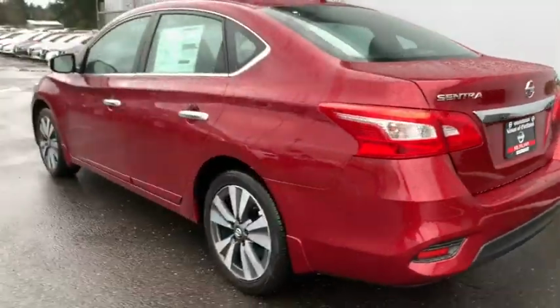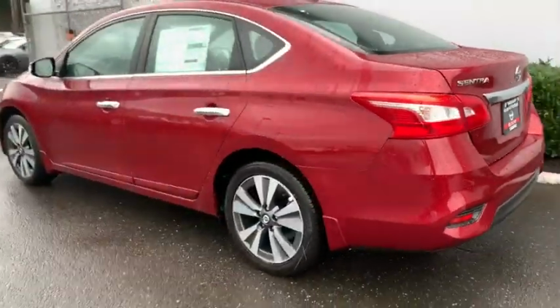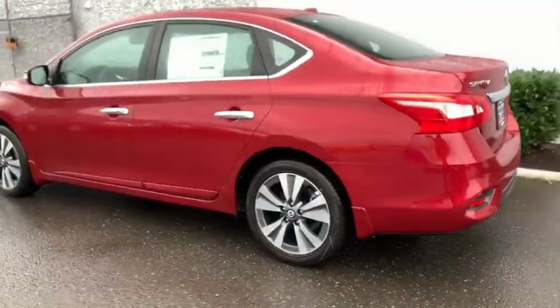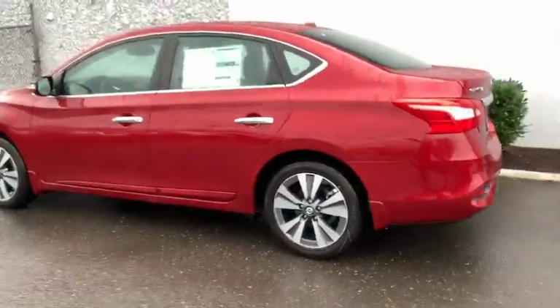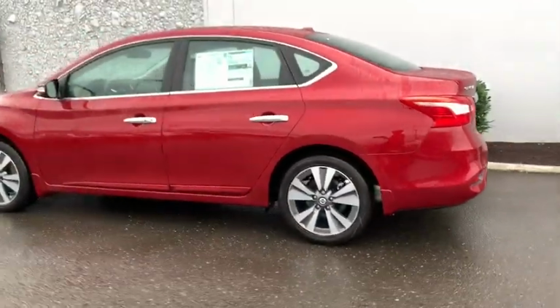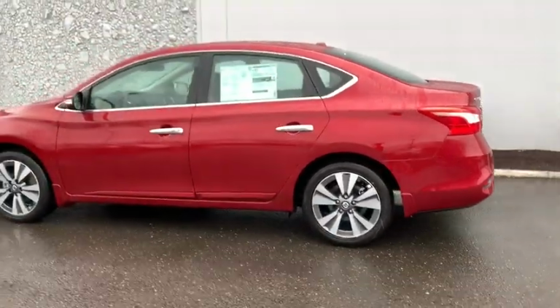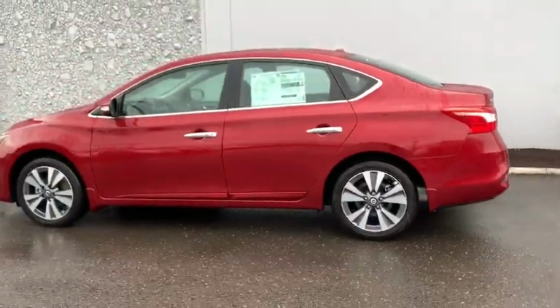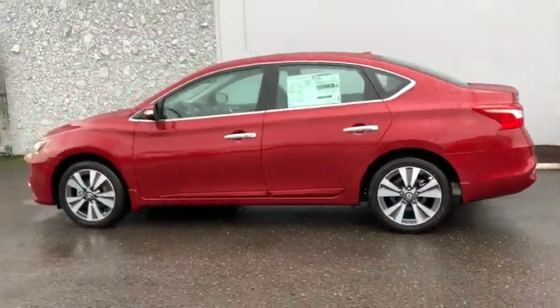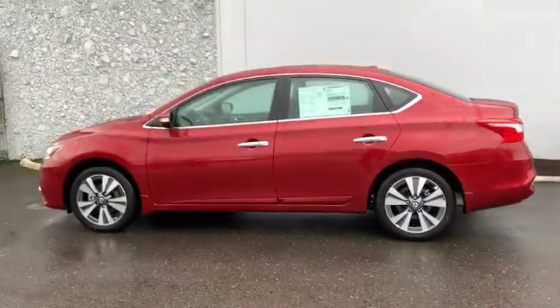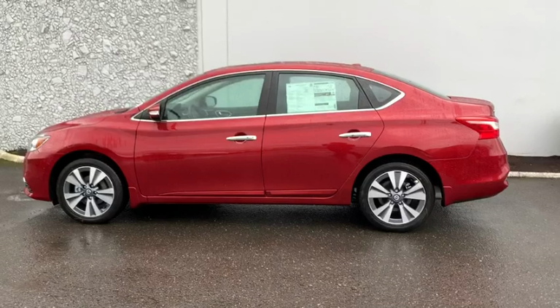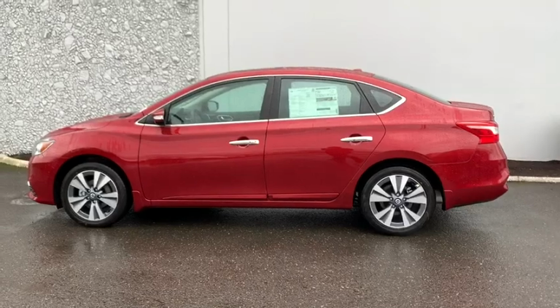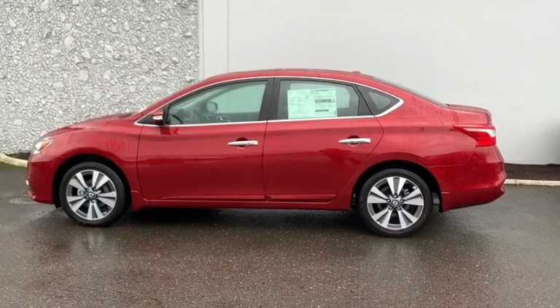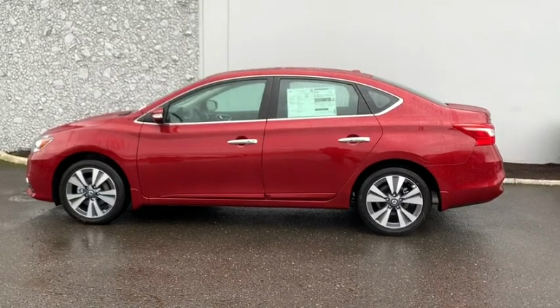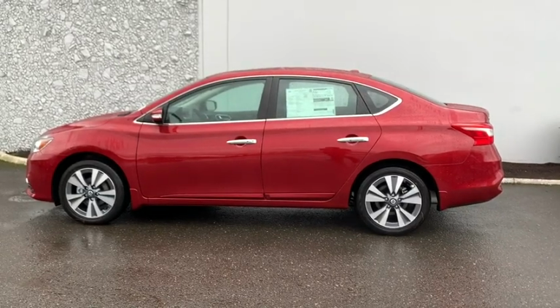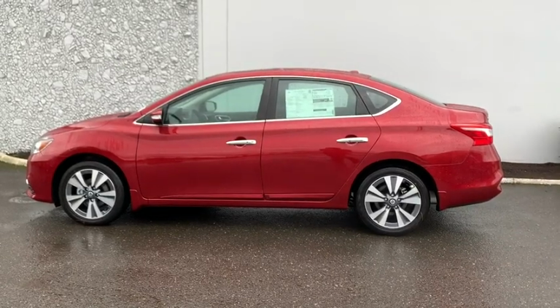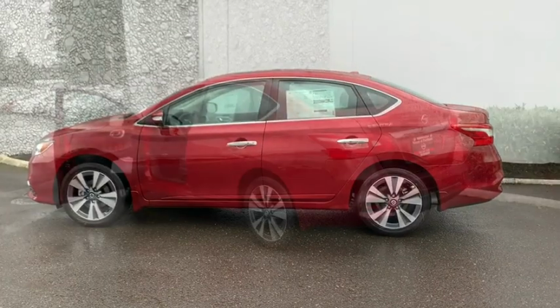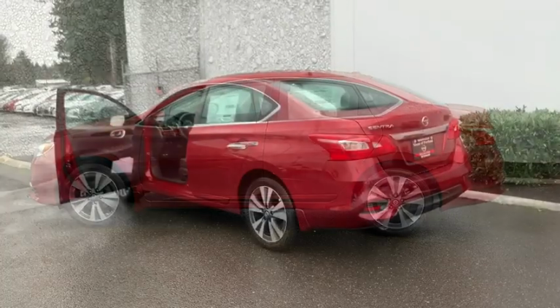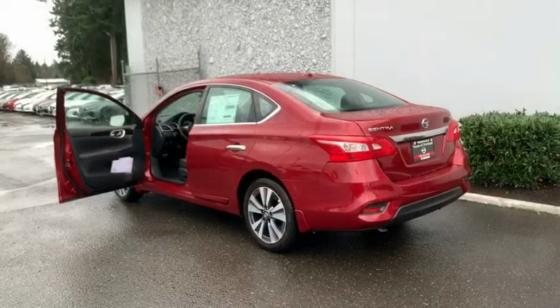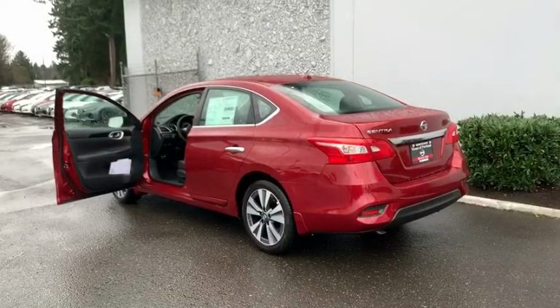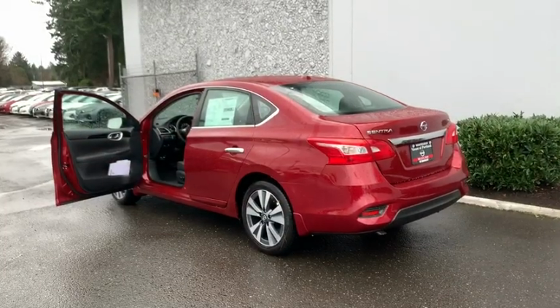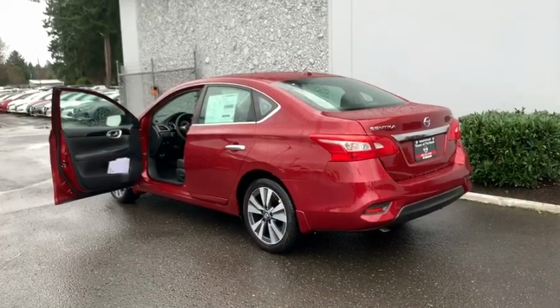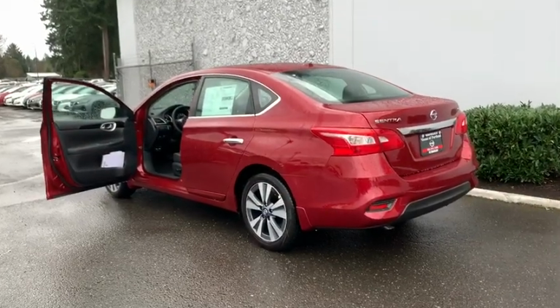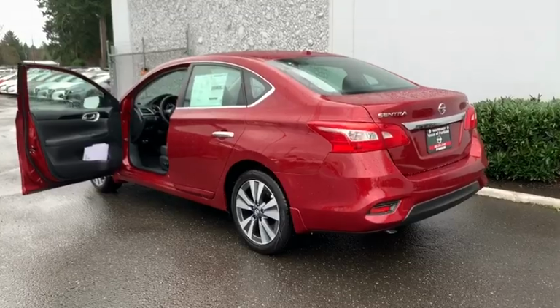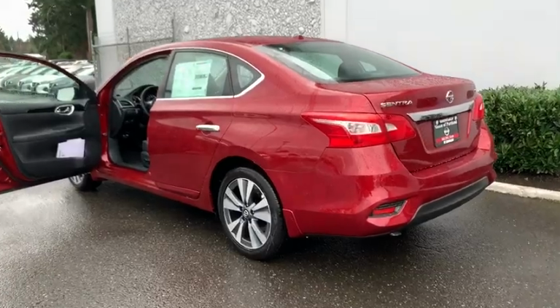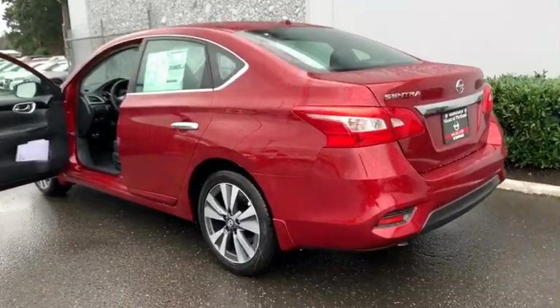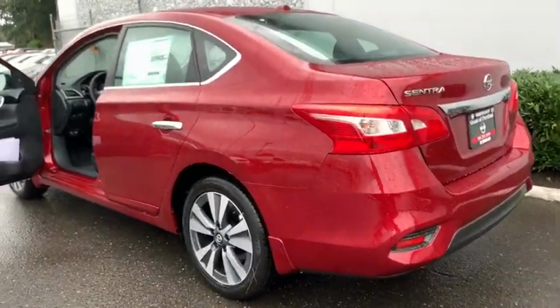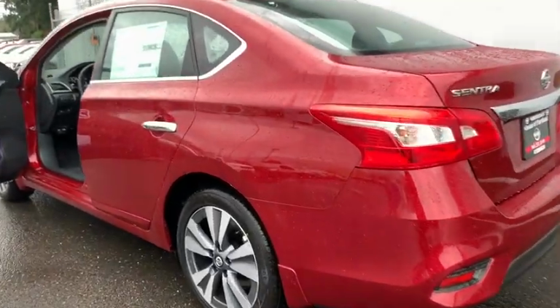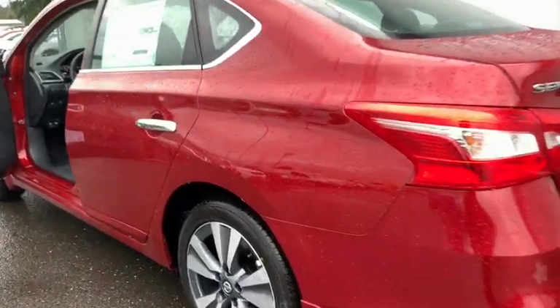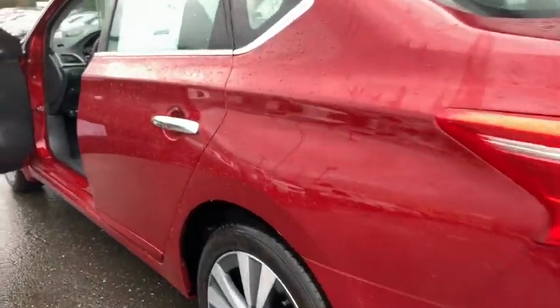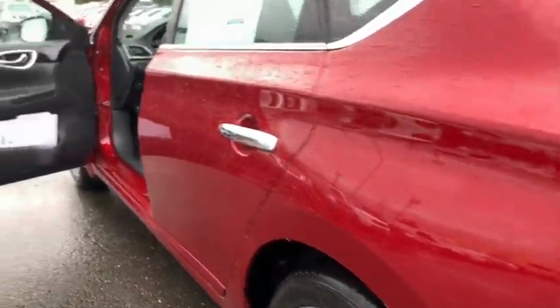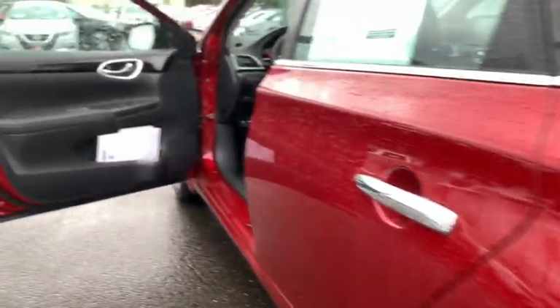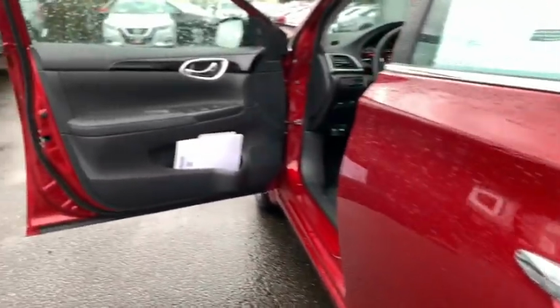Power steering, adjustable steering wheel, auto-dimming rear view mirror, four-wheel disc brakes, cruise control, keyless start, aluminum wheels, universal garage door opener, climate control, front wheel drive, rear defrost.